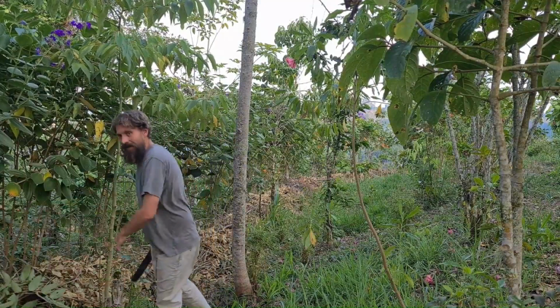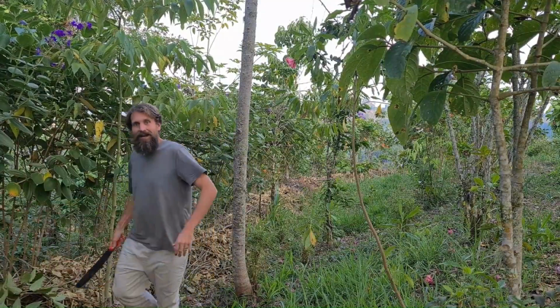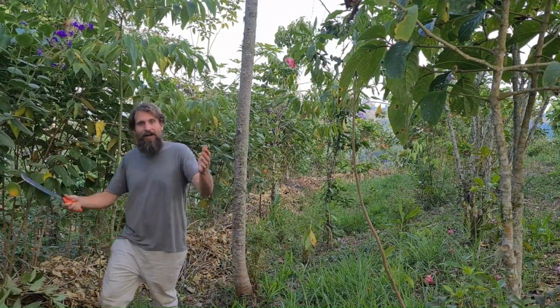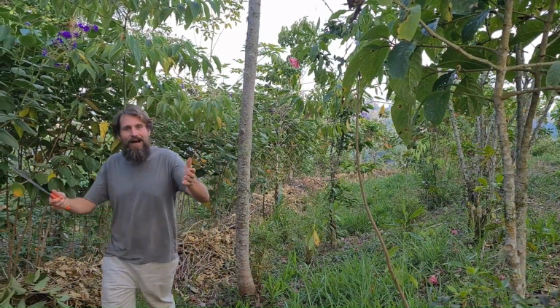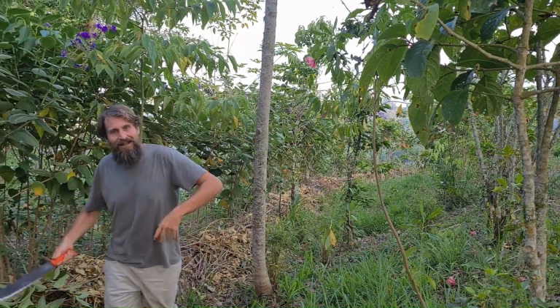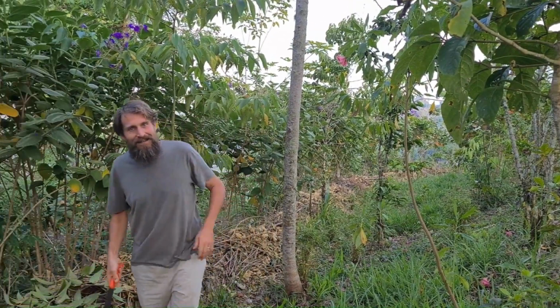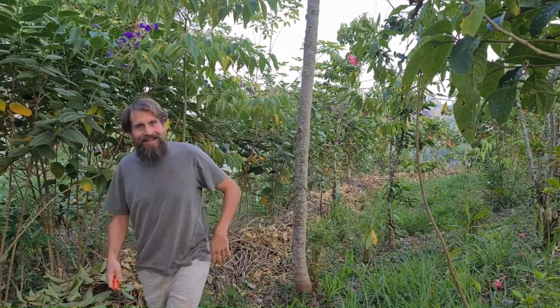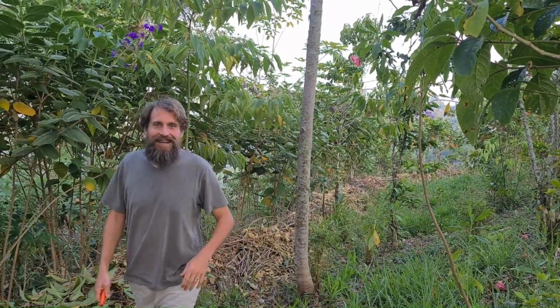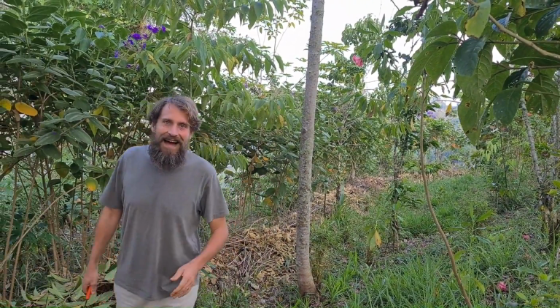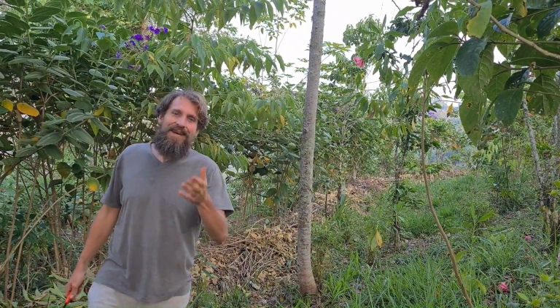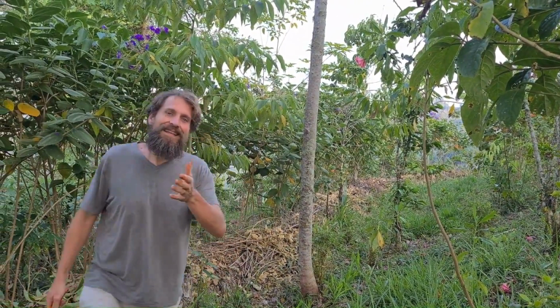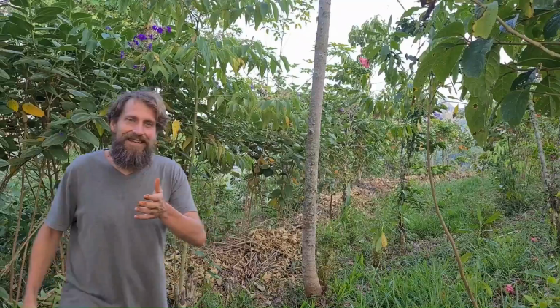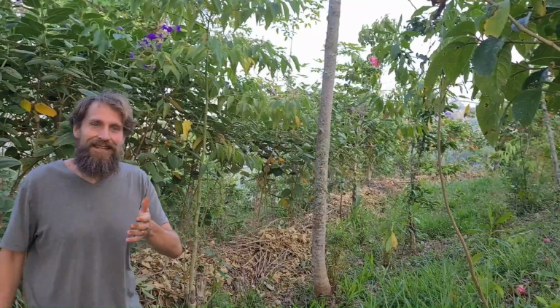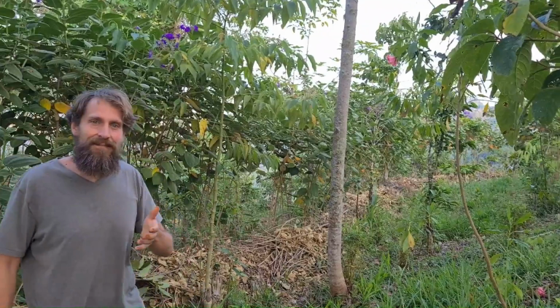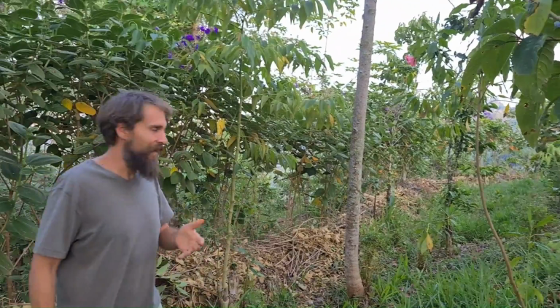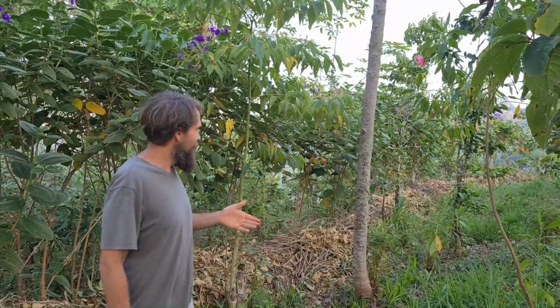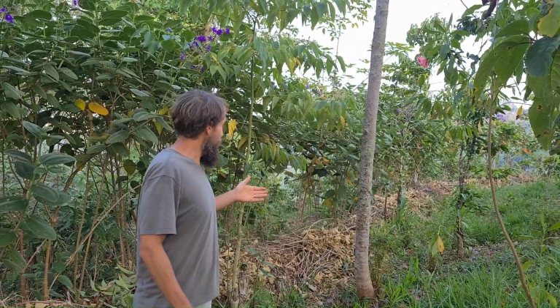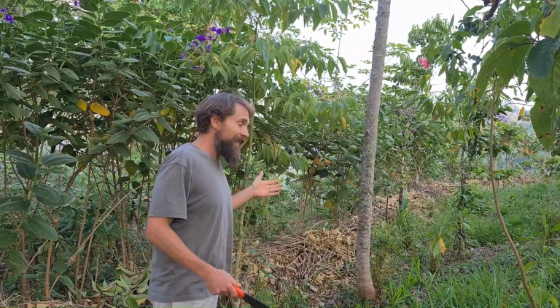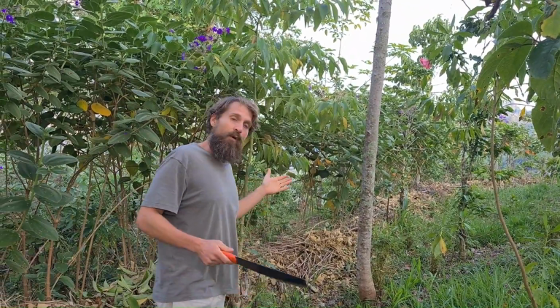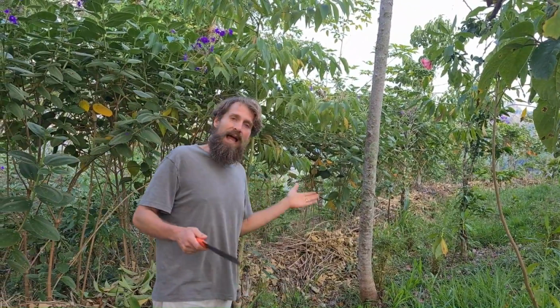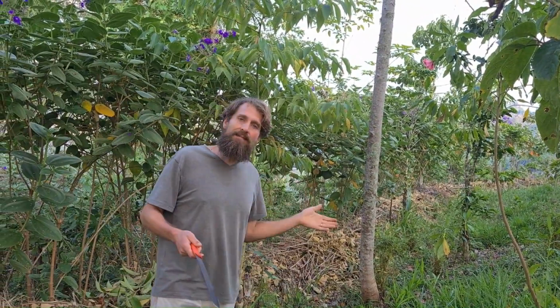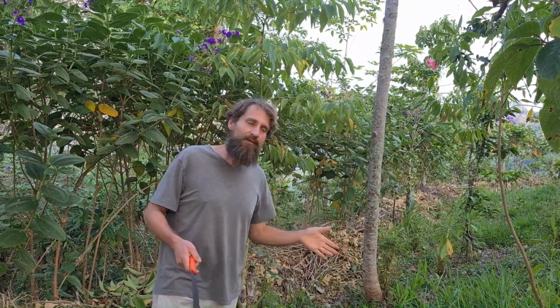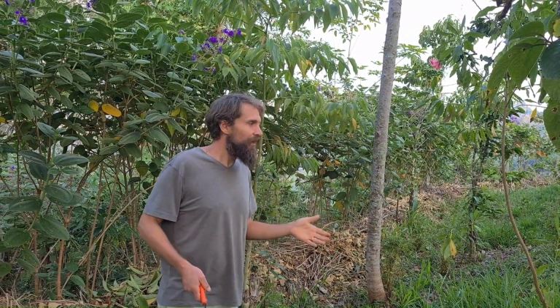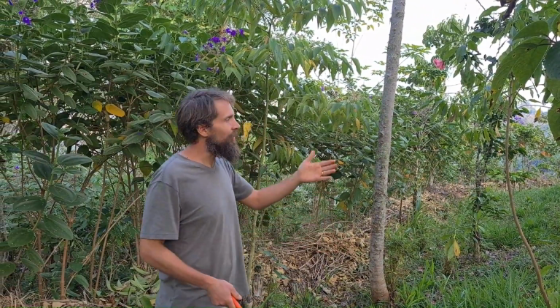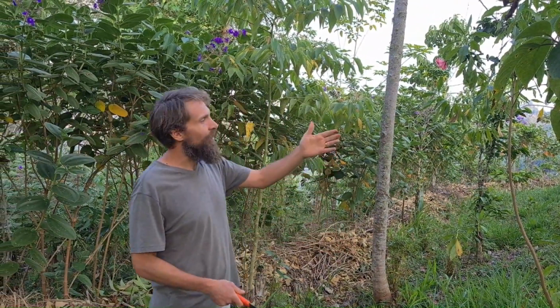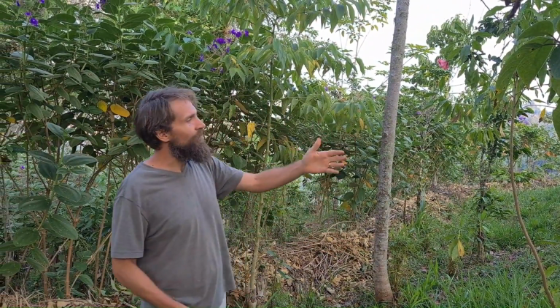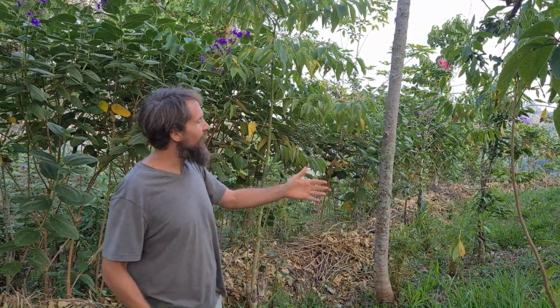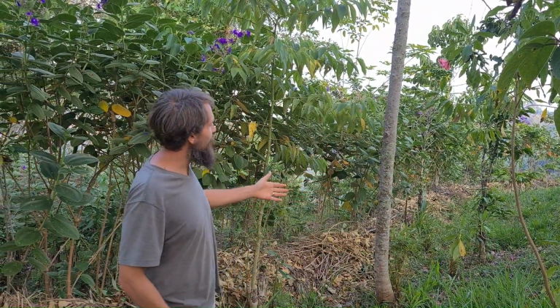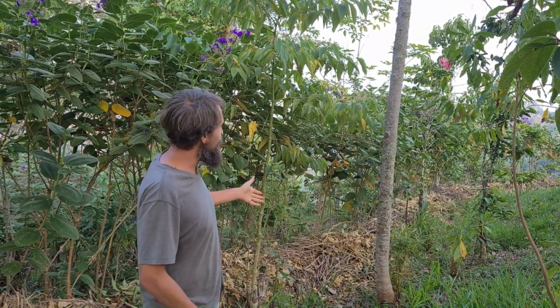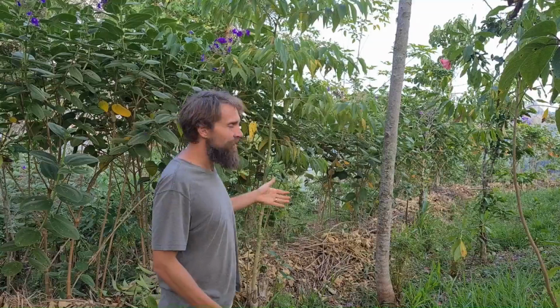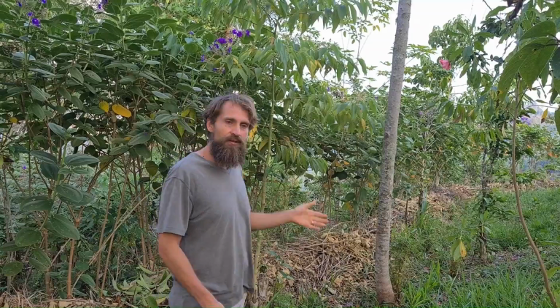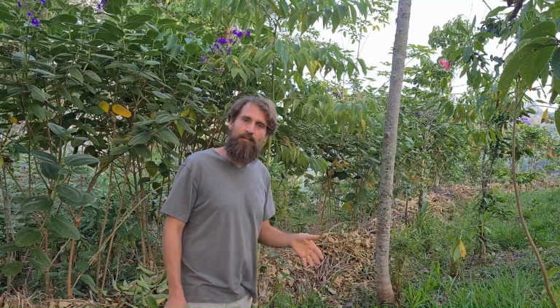Oh hello! I'm Alex here in Colombia and what I am doing here is cultivating on these steep slopes.